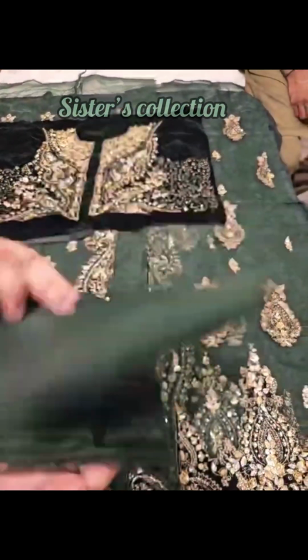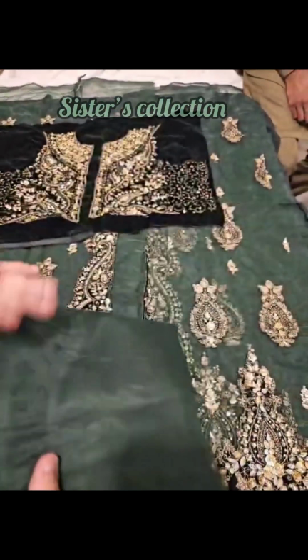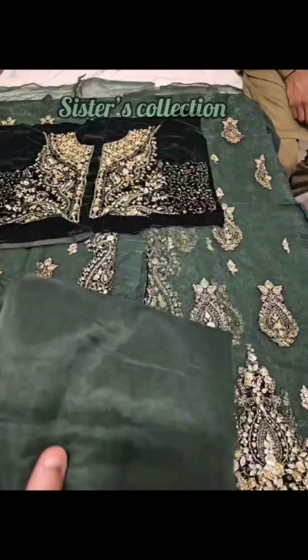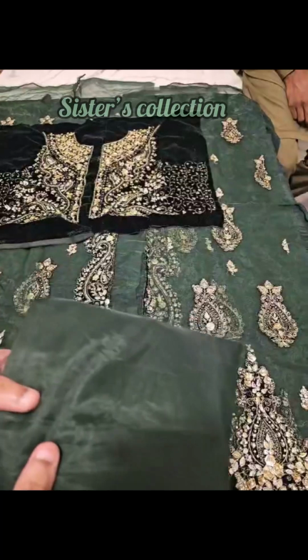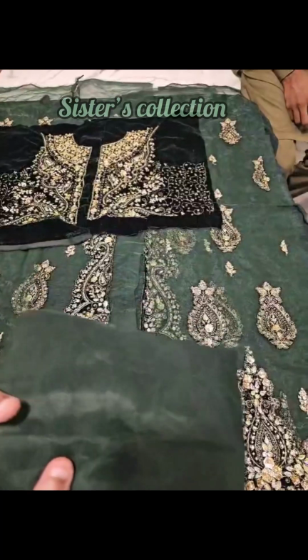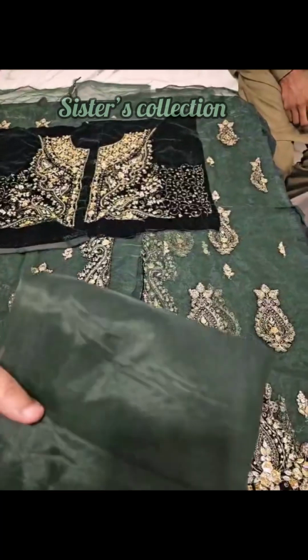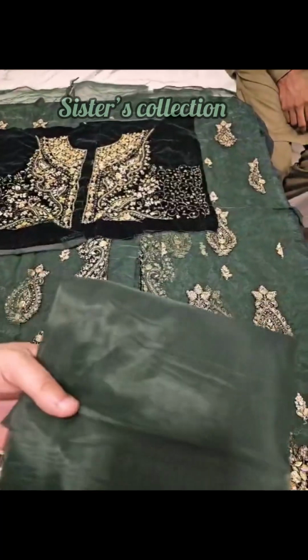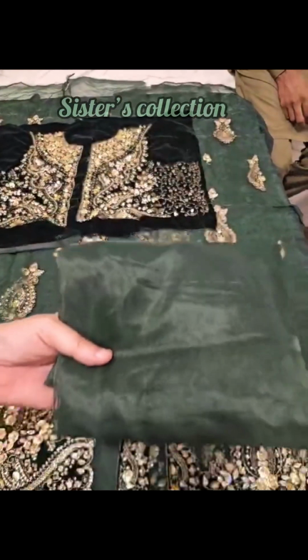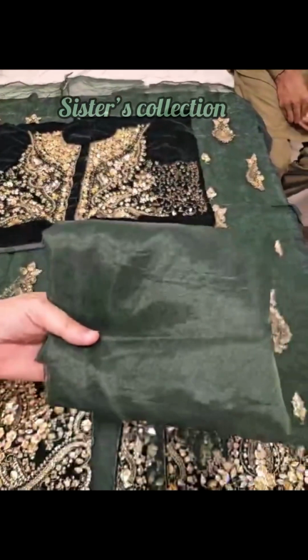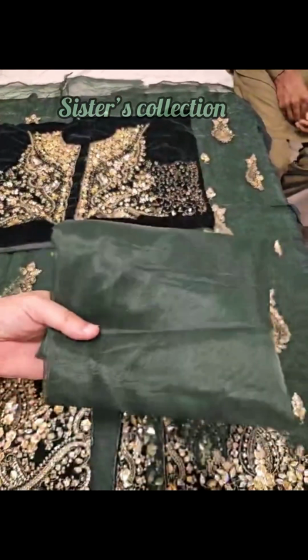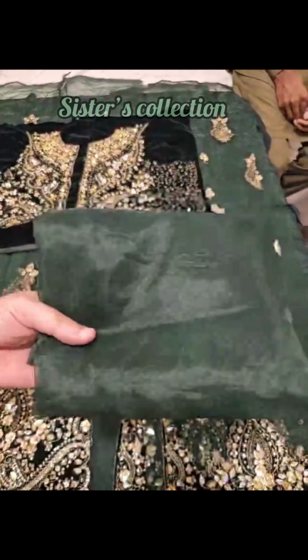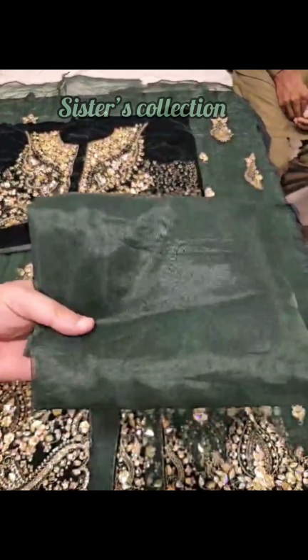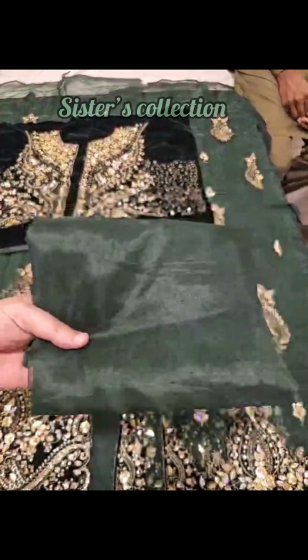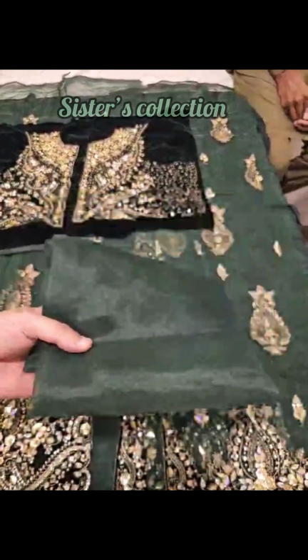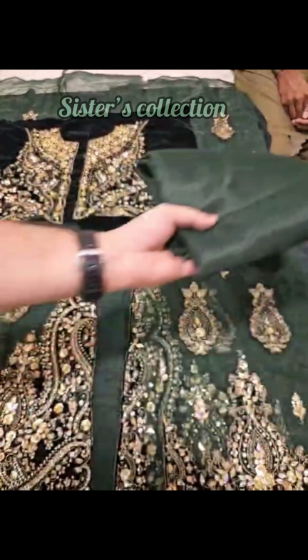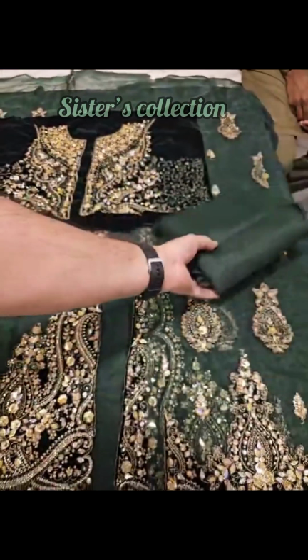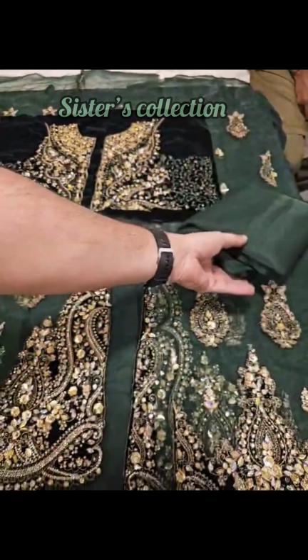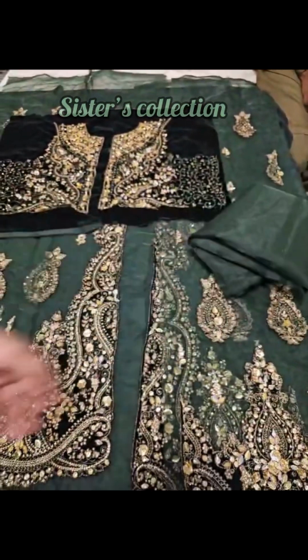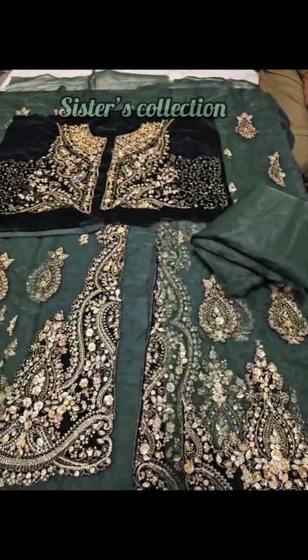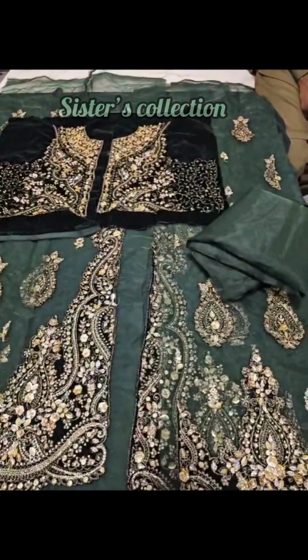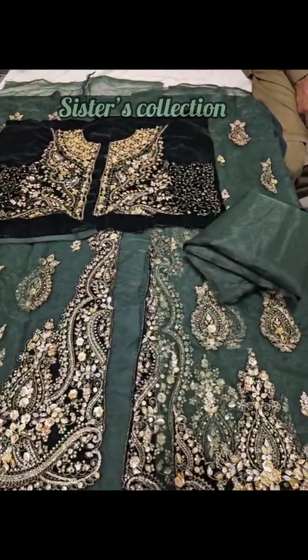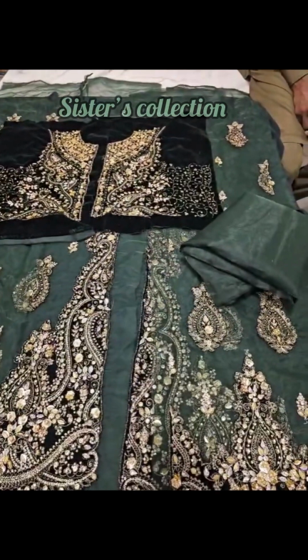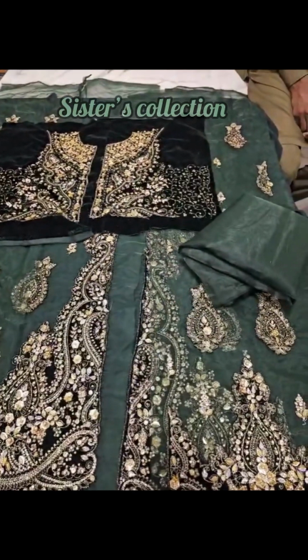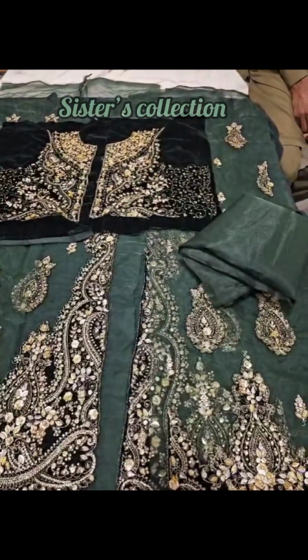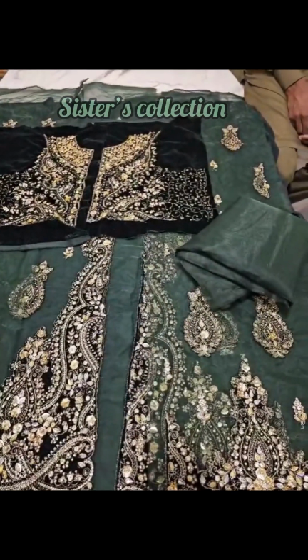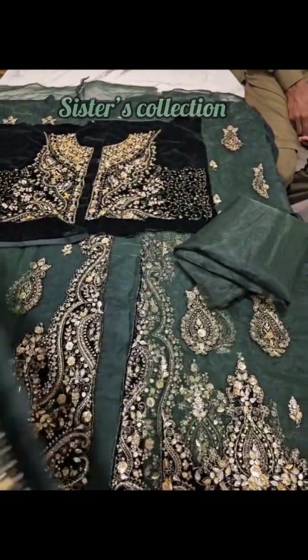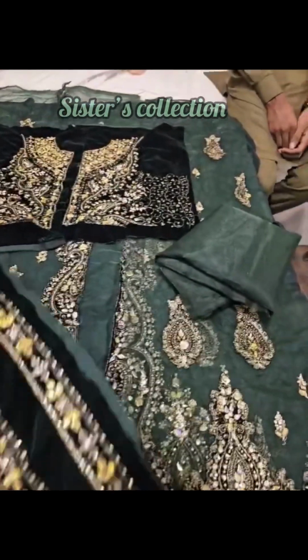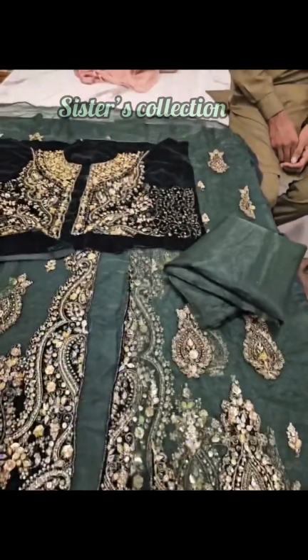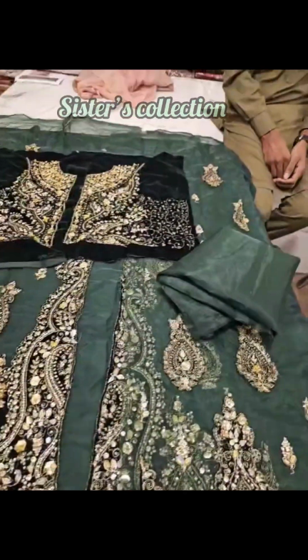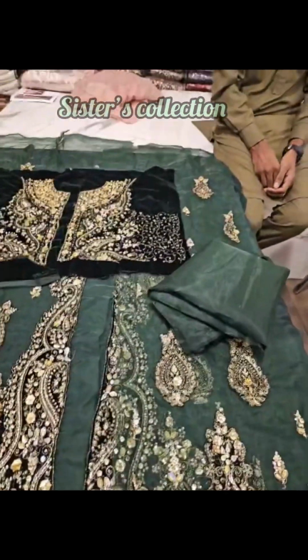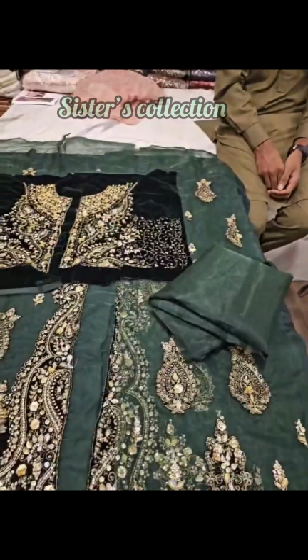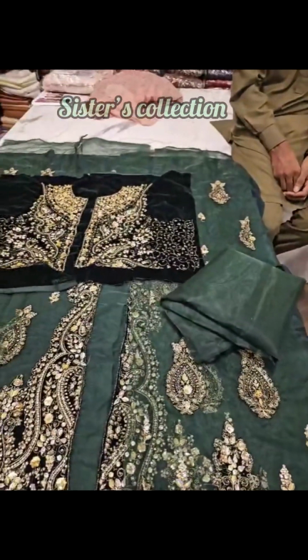It's totally plain and there will be one or two patches. The organza fabric is half and half. Then there are some extension laces.